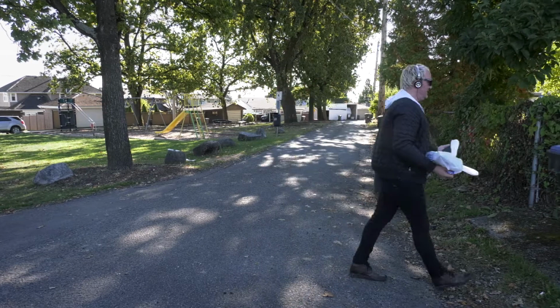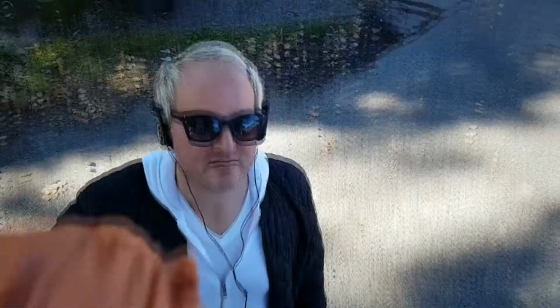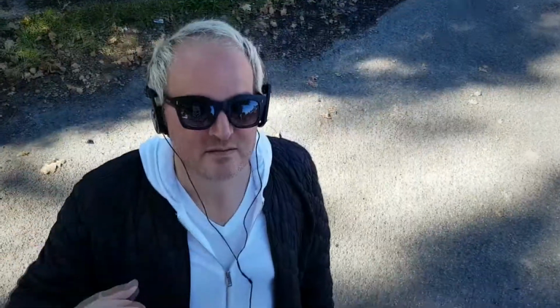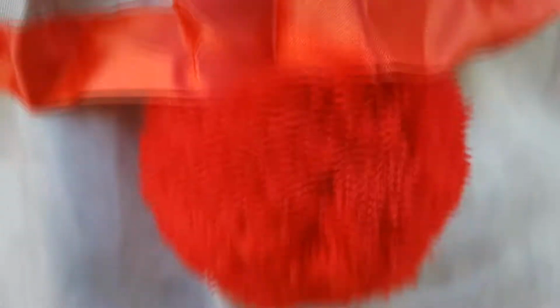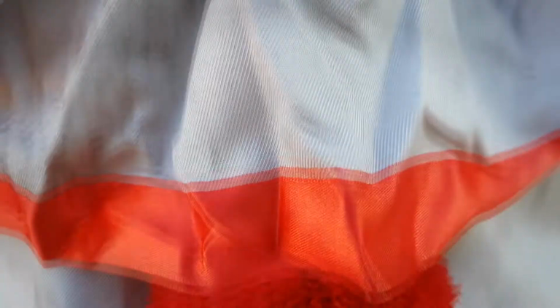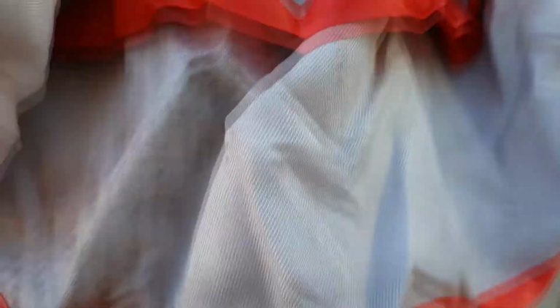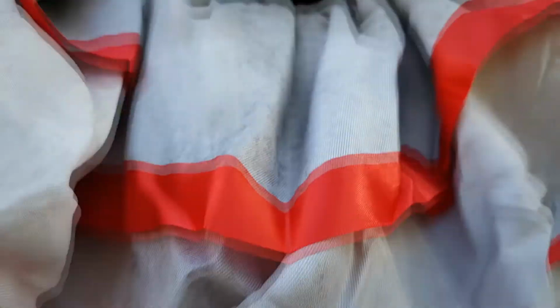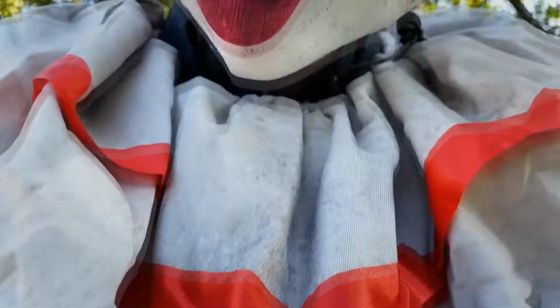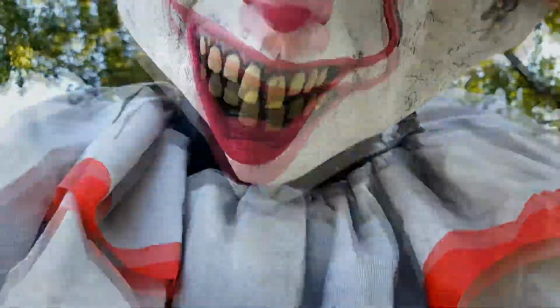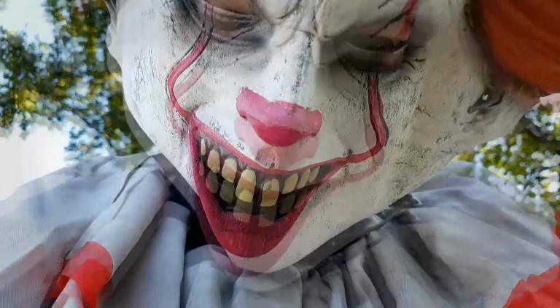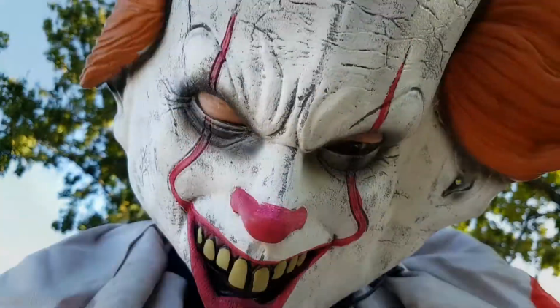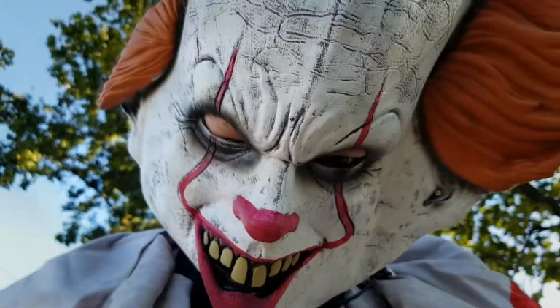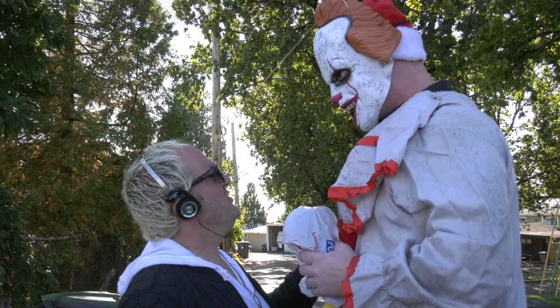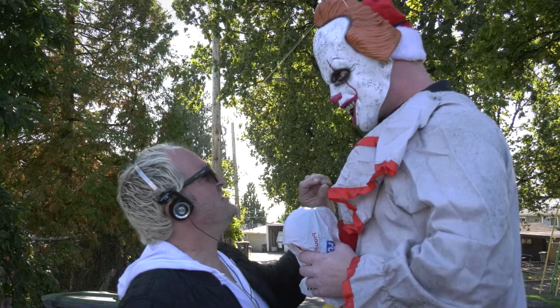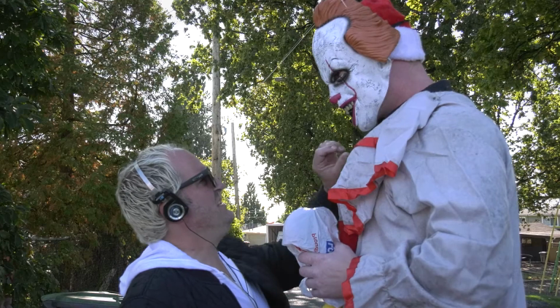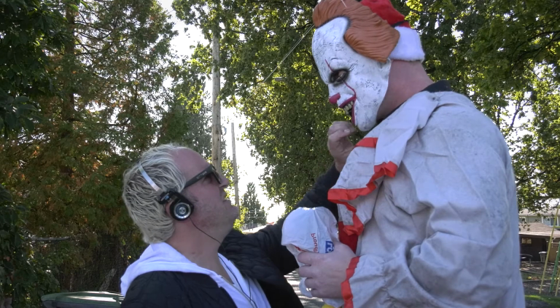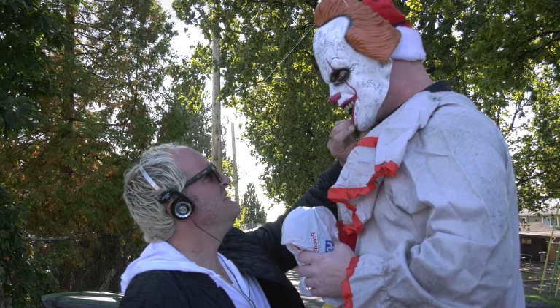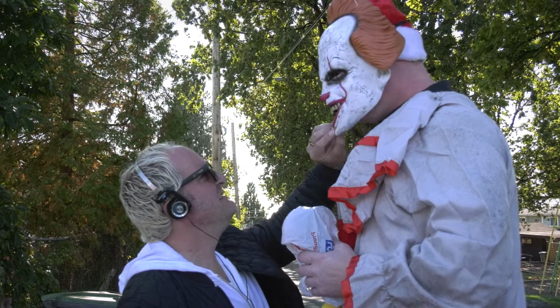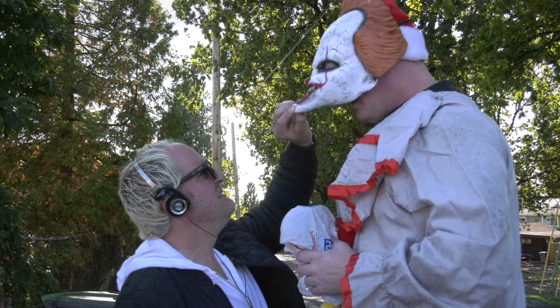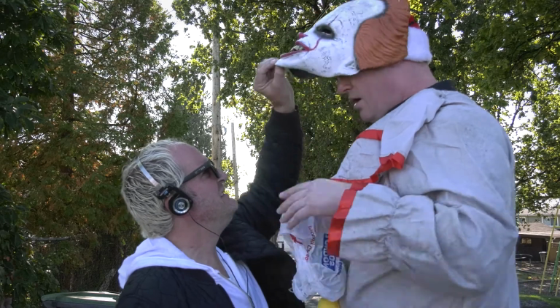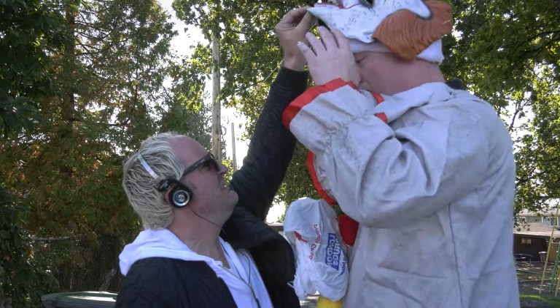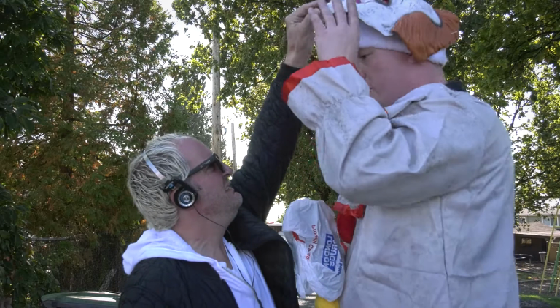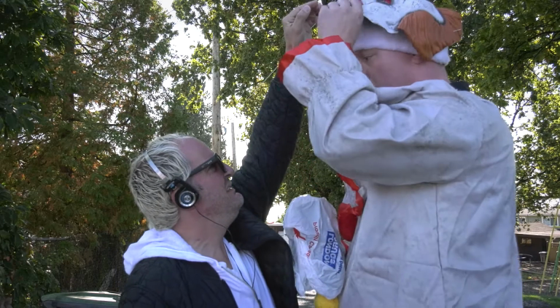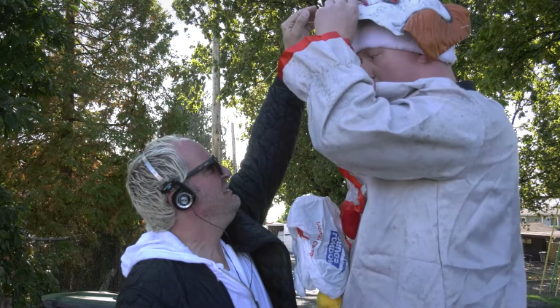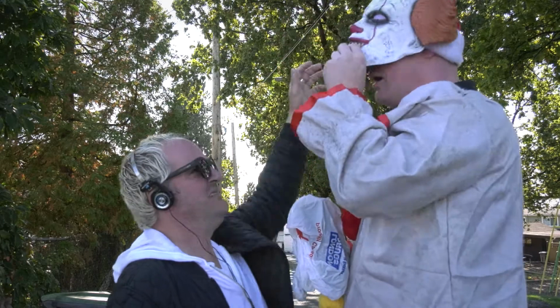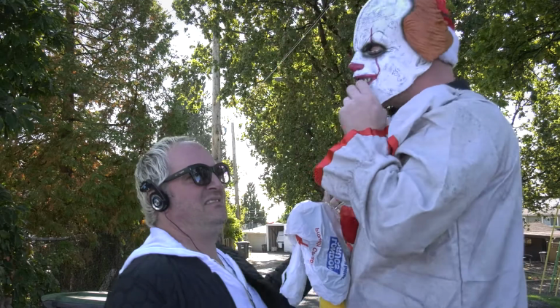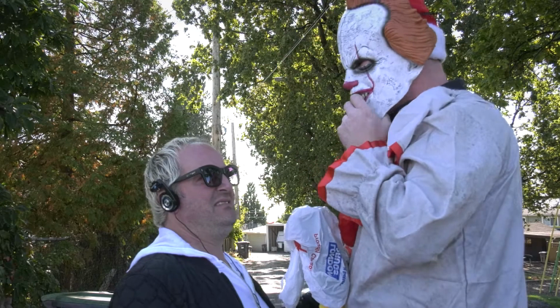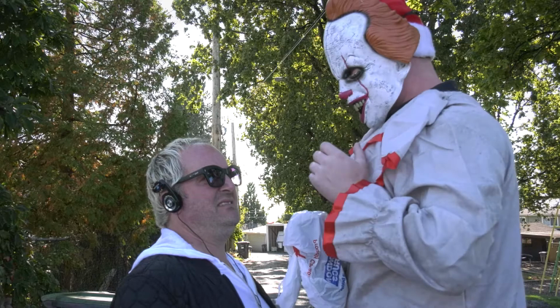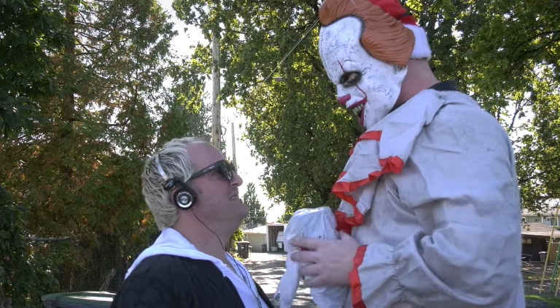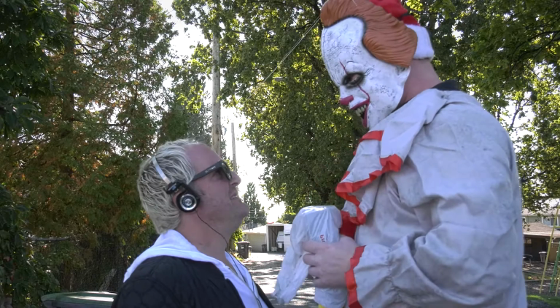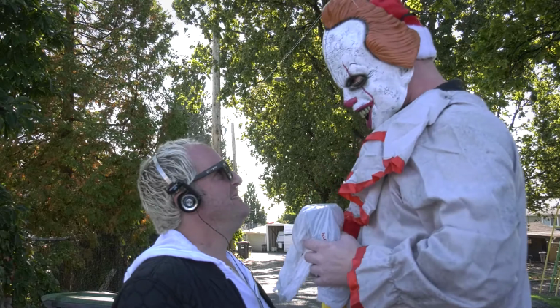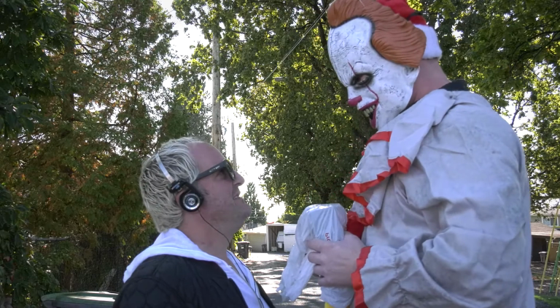Hey! Don't you know how to recycle that? Kris Krinkle? No, no, no, I'm a scary recycling clown.